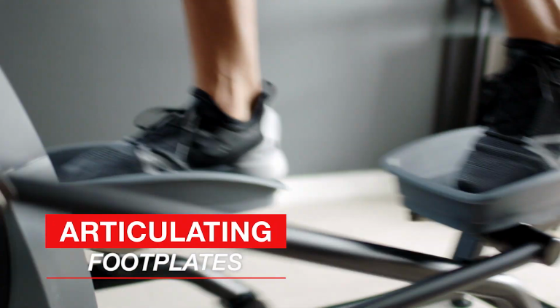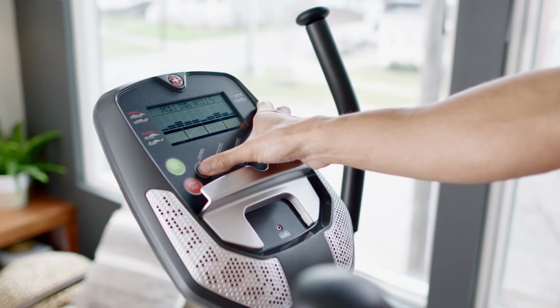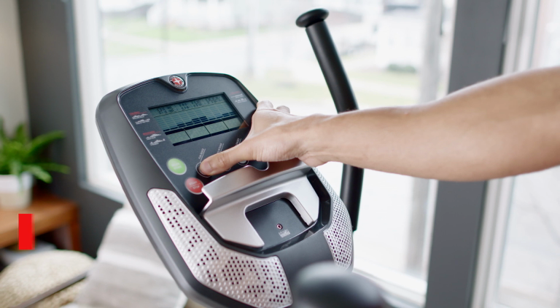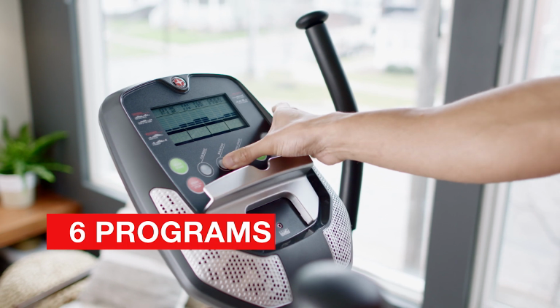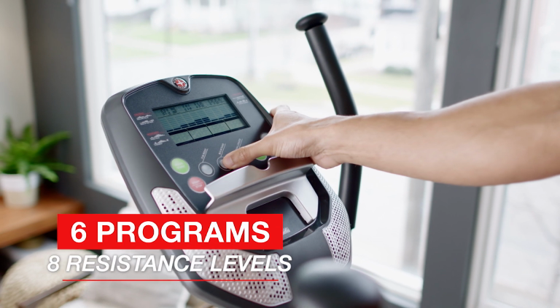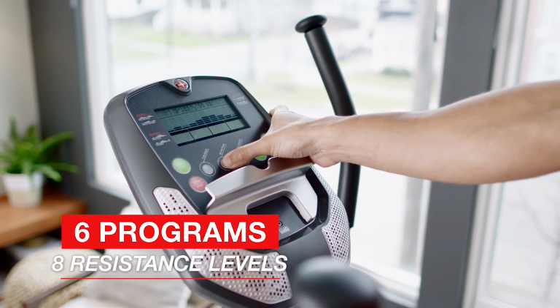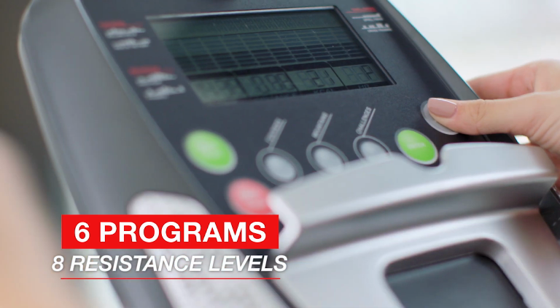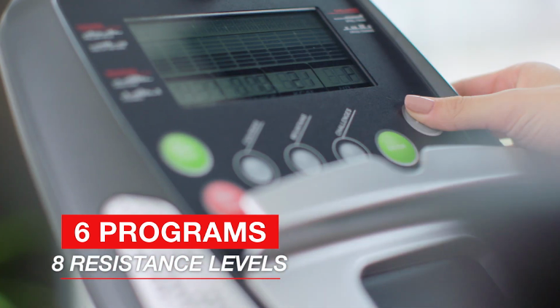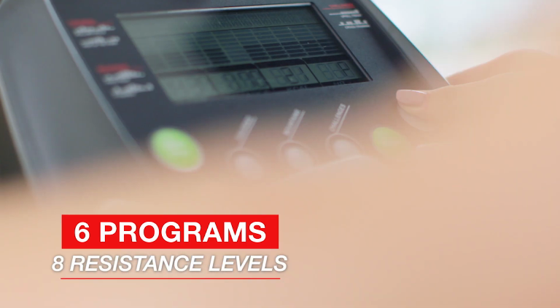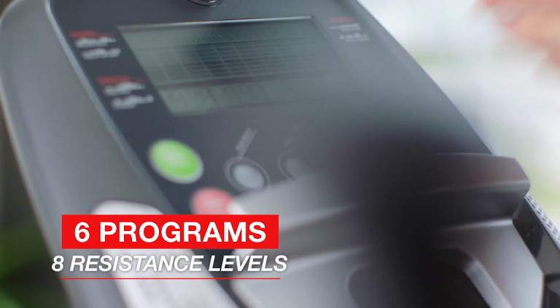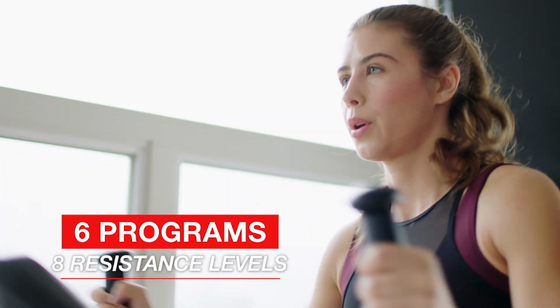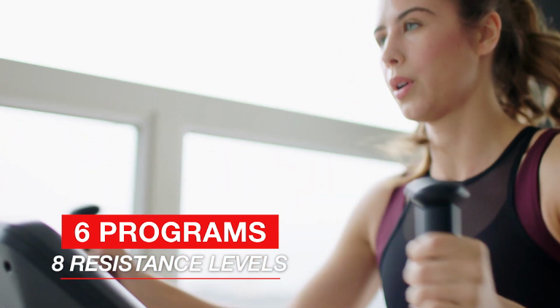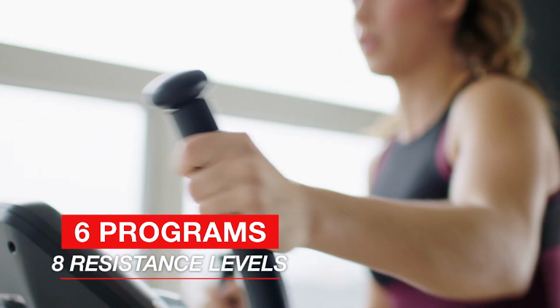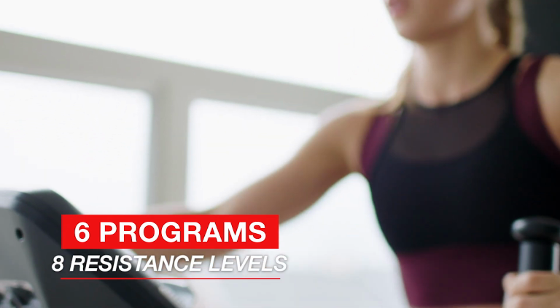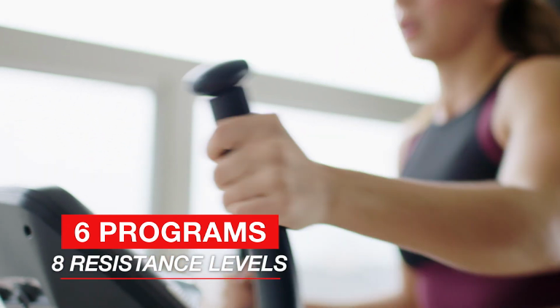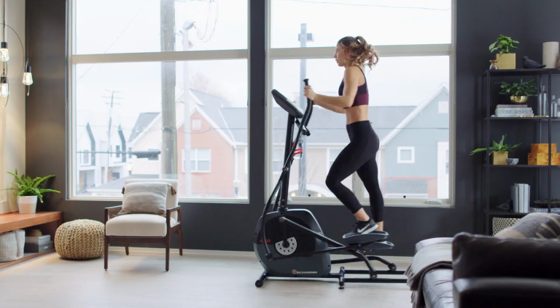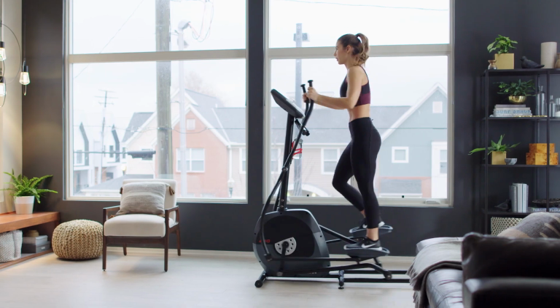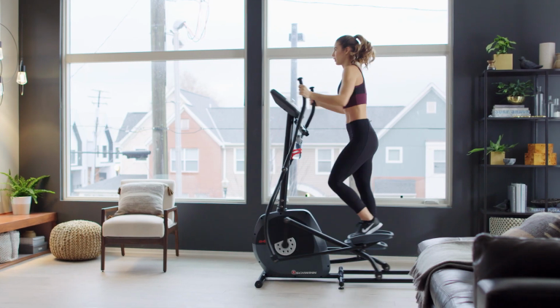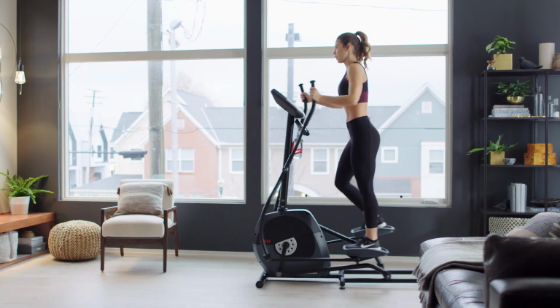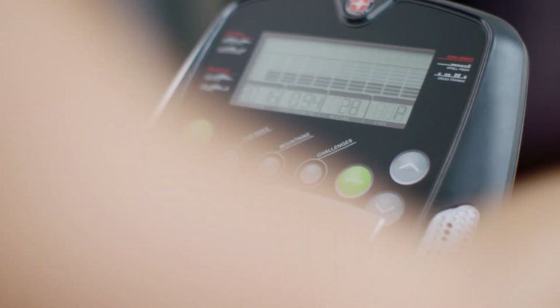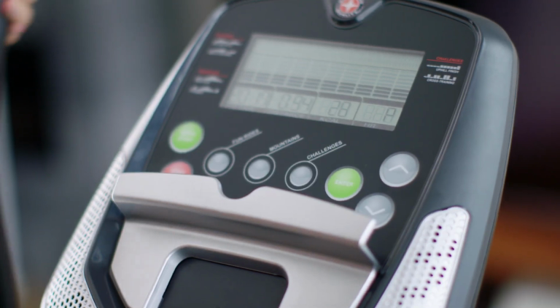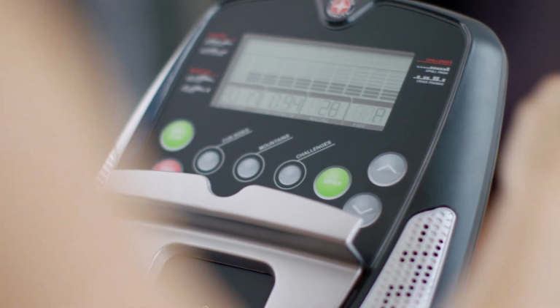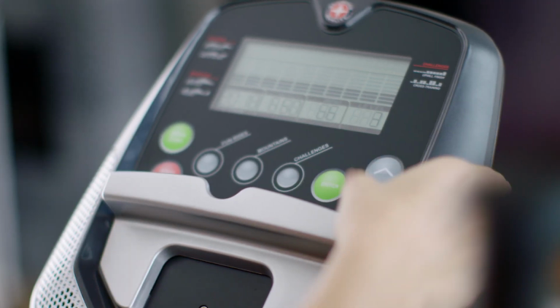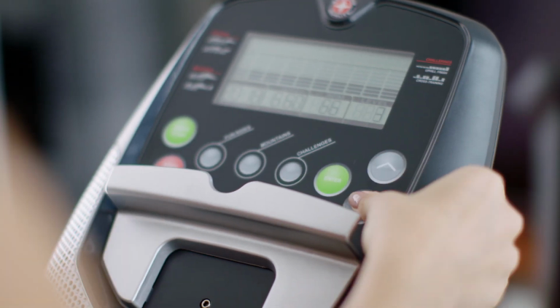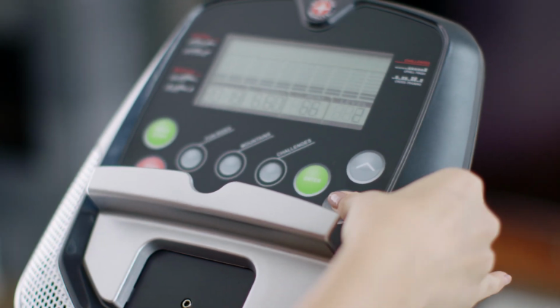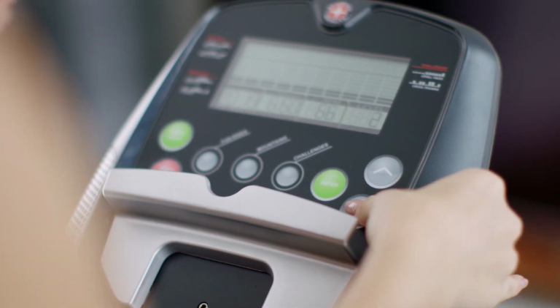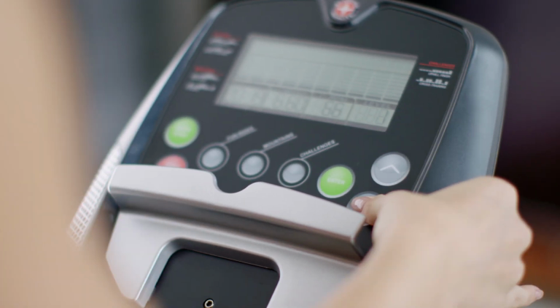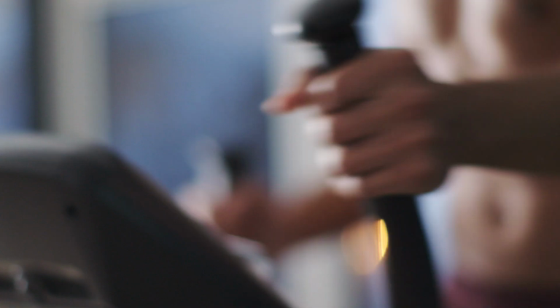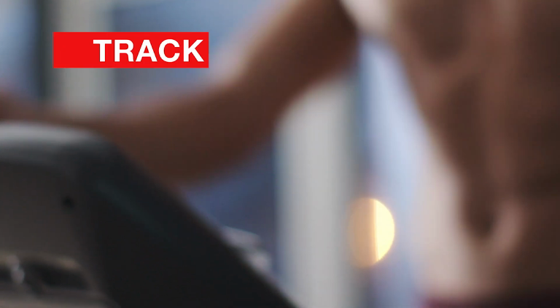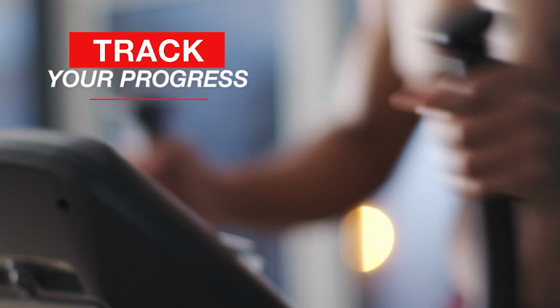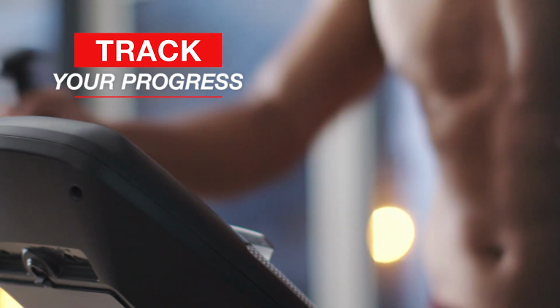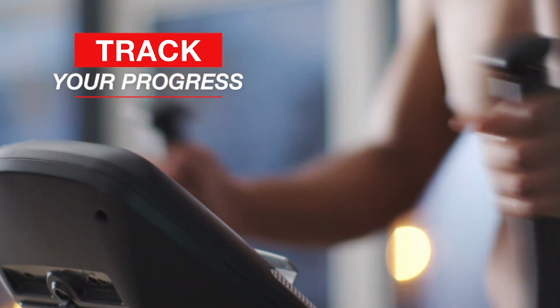Six preset programs or quick start, eight levels of magnetic resistance, and a fully-loaded console with speakers, a large LCD window, and eight display readings to track your progress.